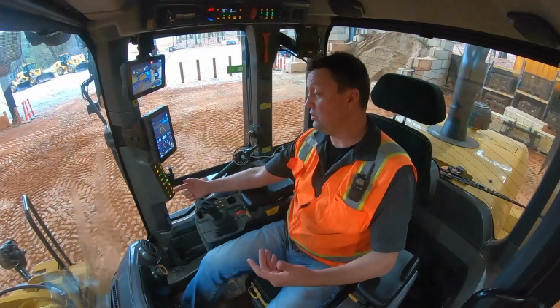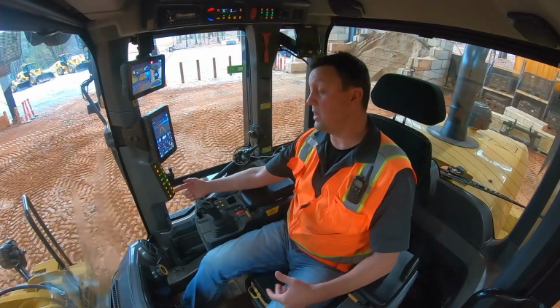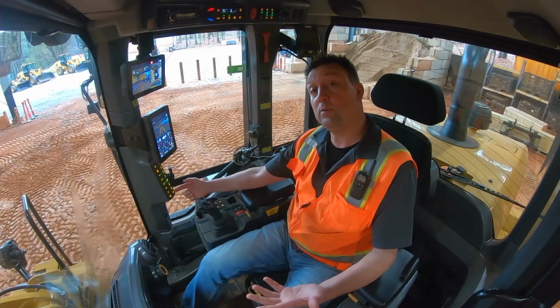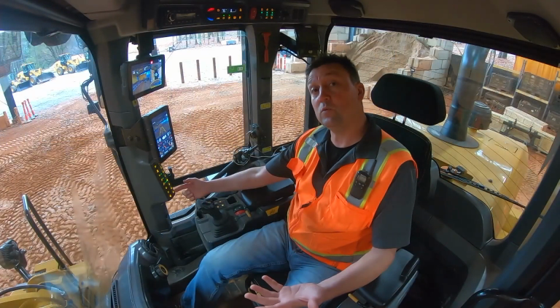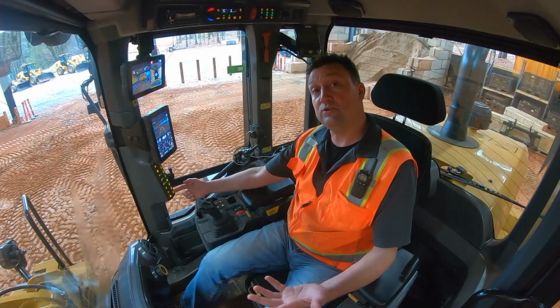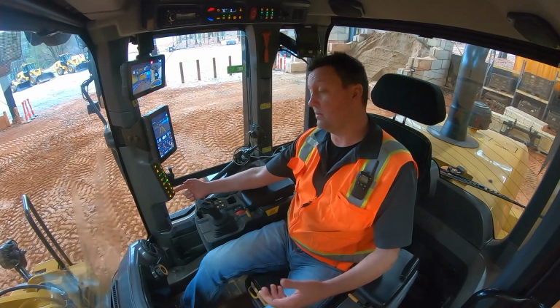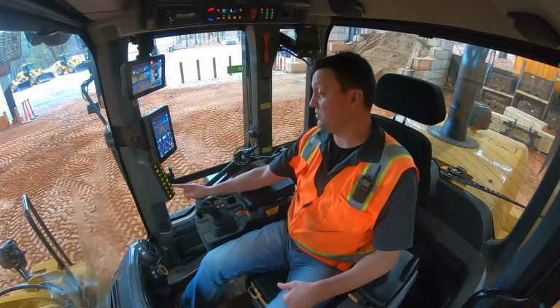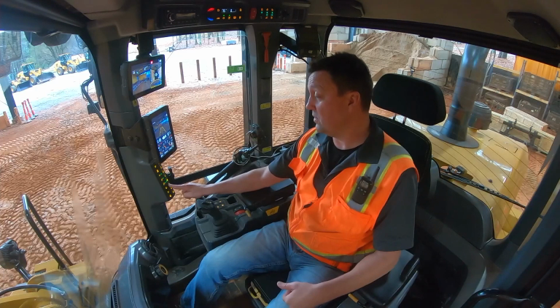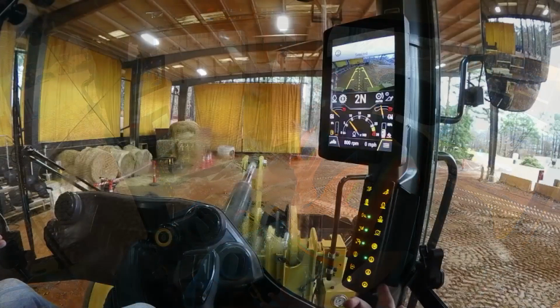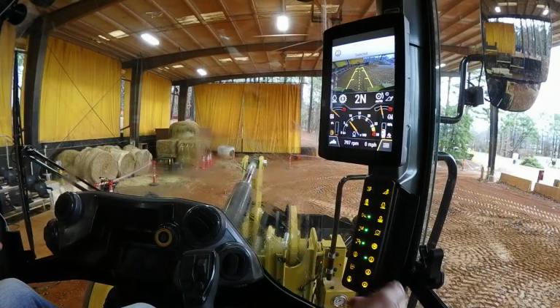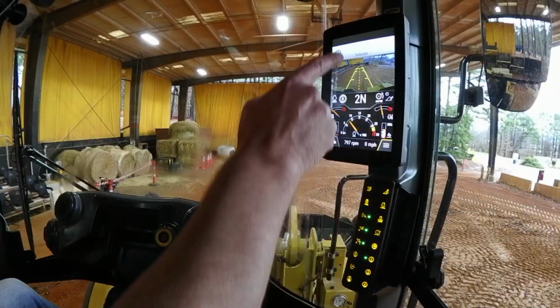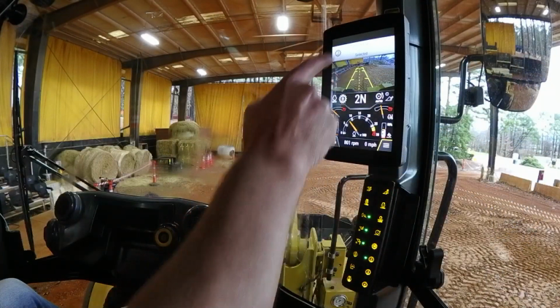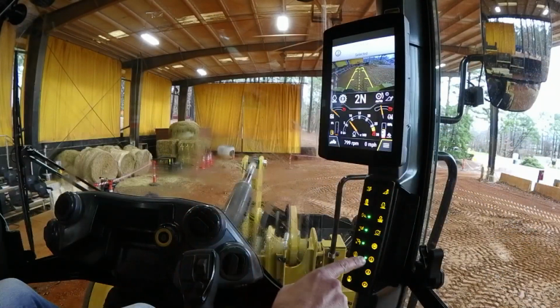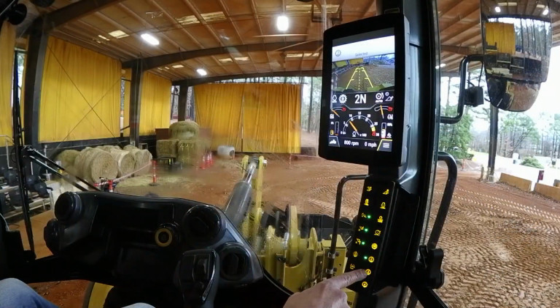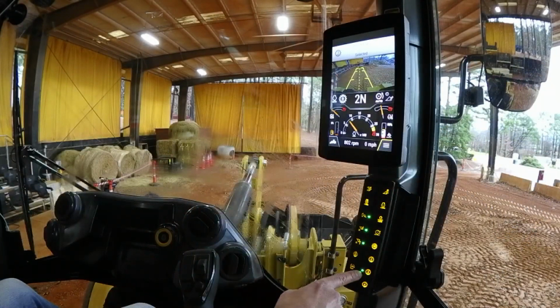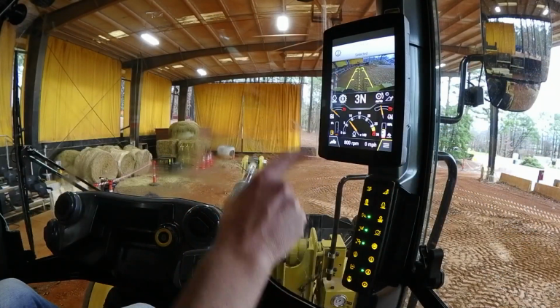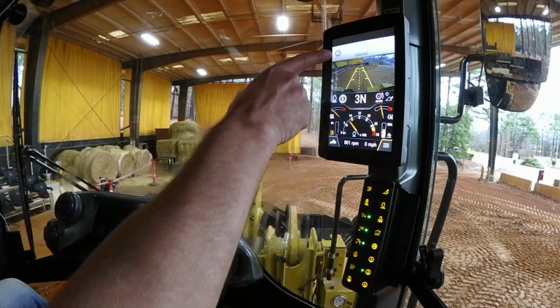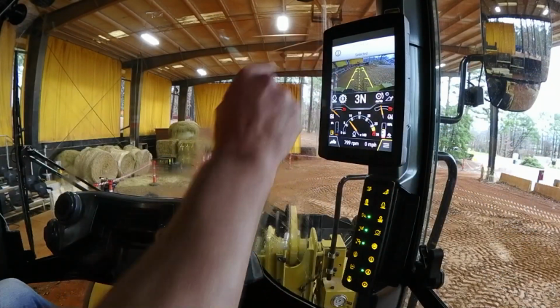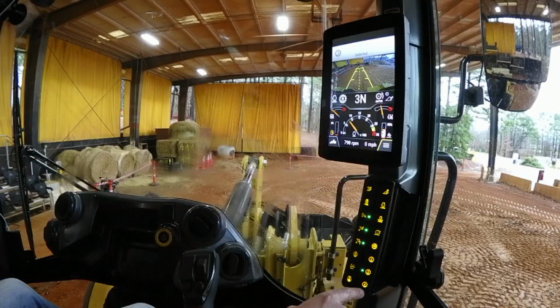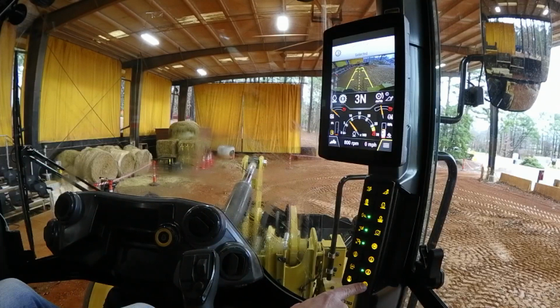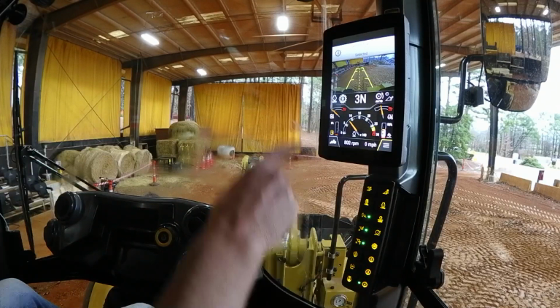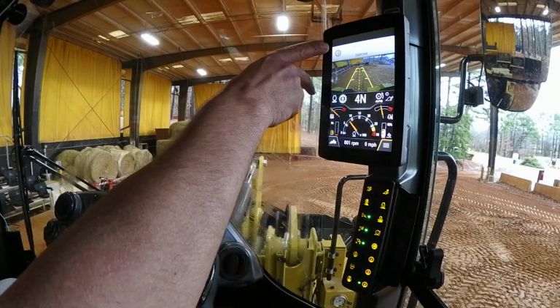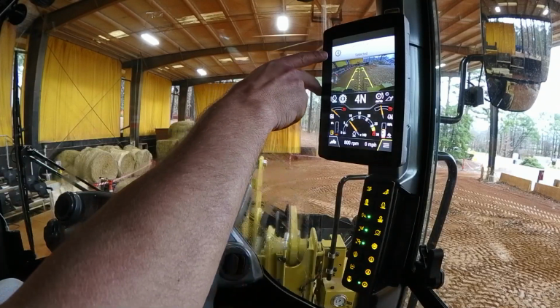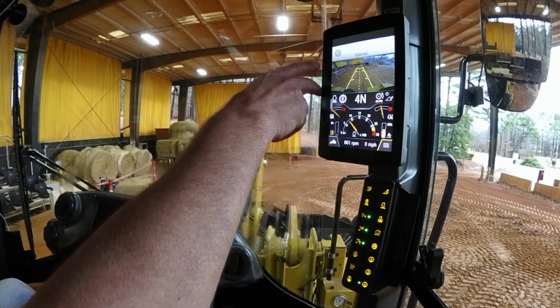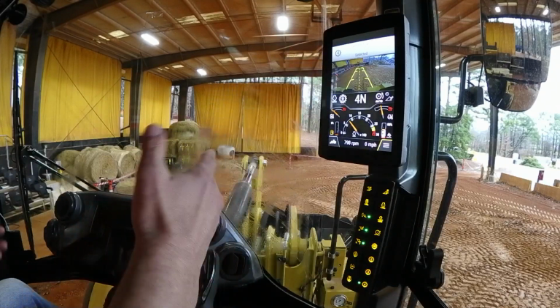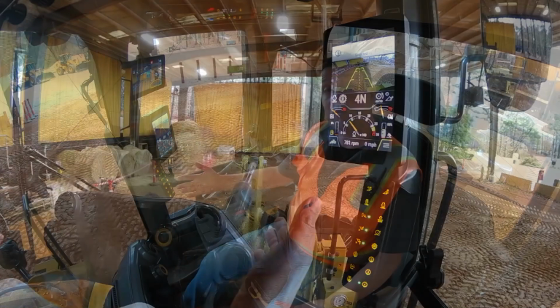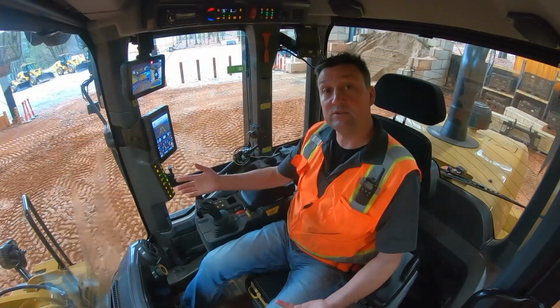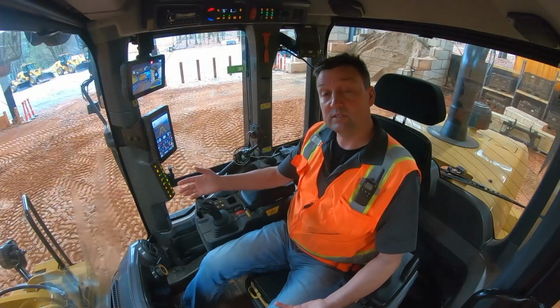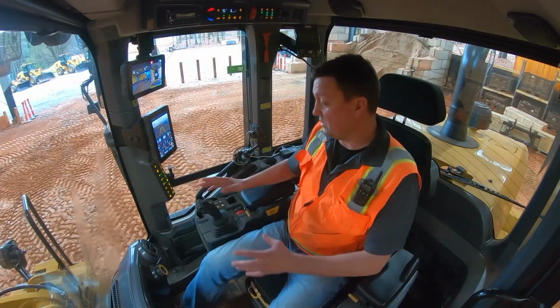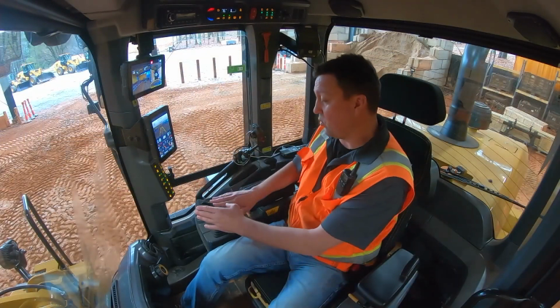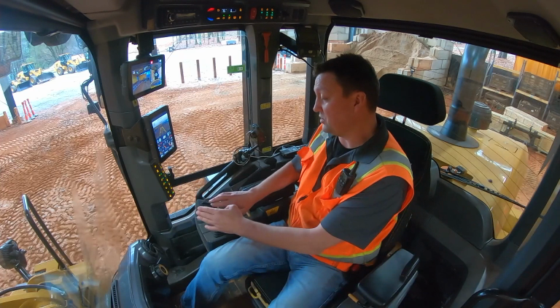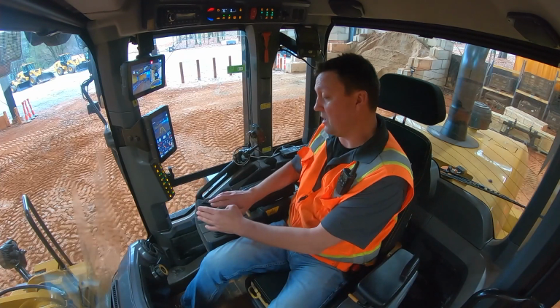You can do it in a couple of different ways. You can simply reach over and toggle between the speed settings. The light will tell you which speed setting you're in, as will the main display. The other way to do this is to program shift up and shift down on your joystick.